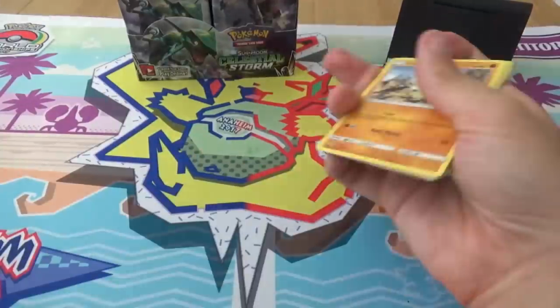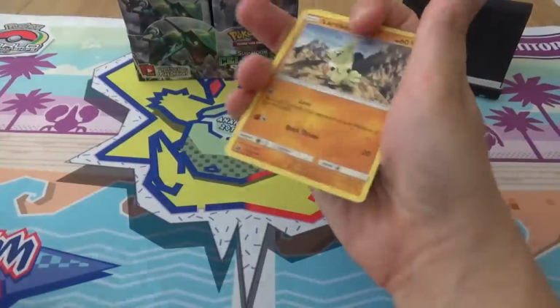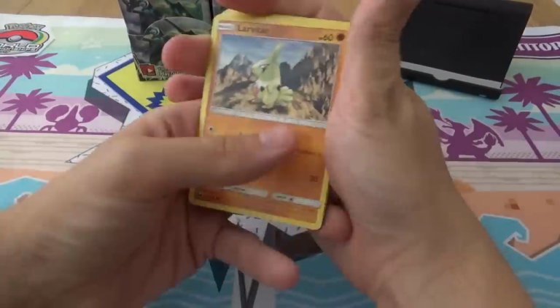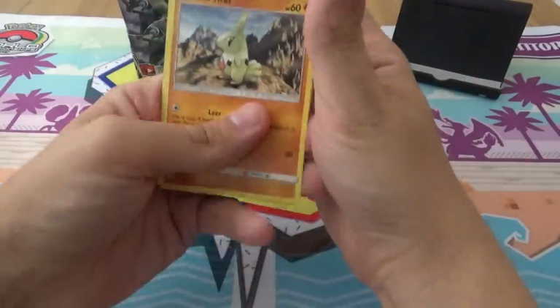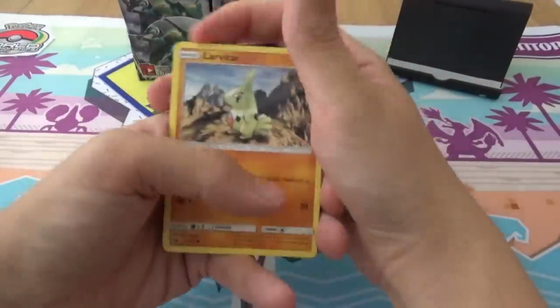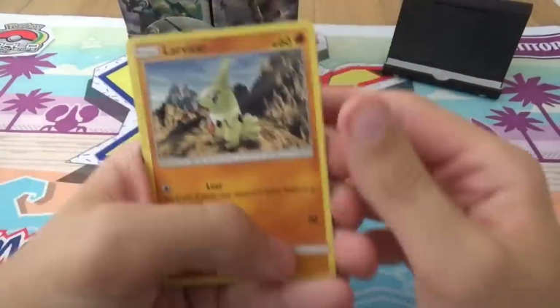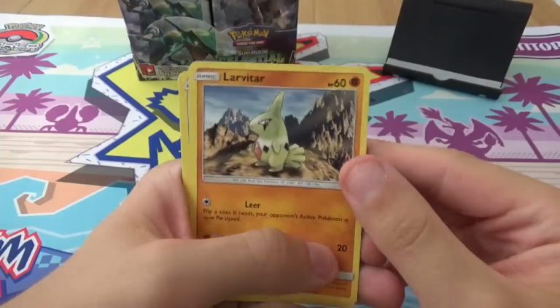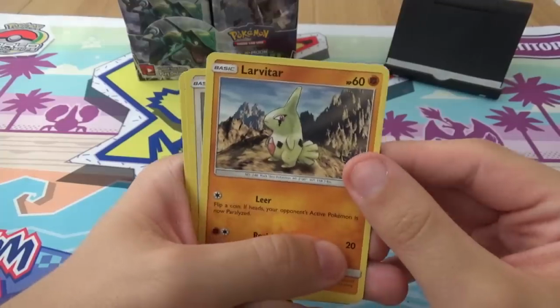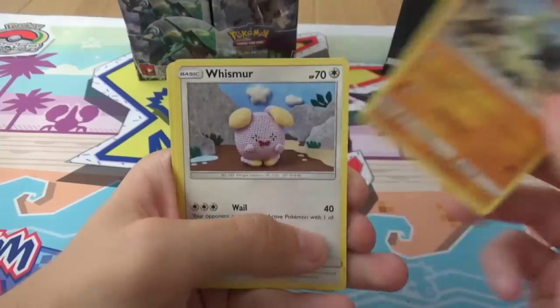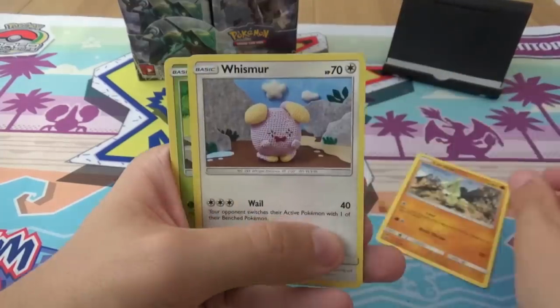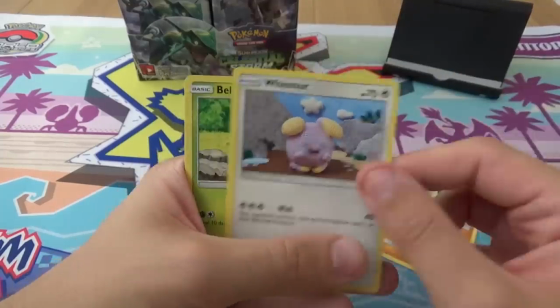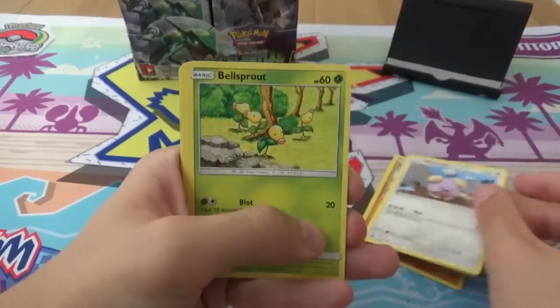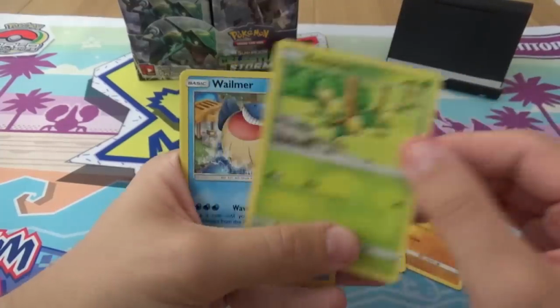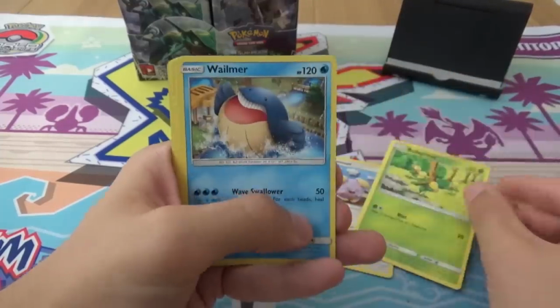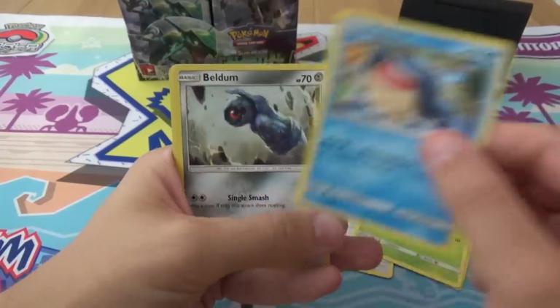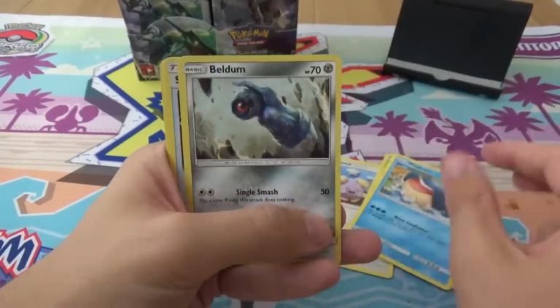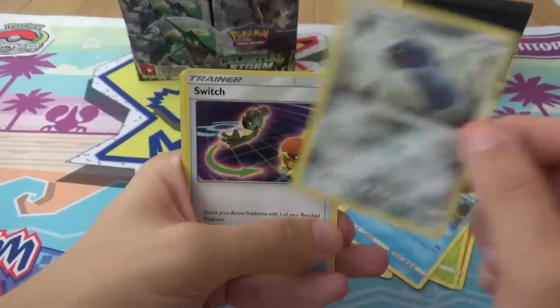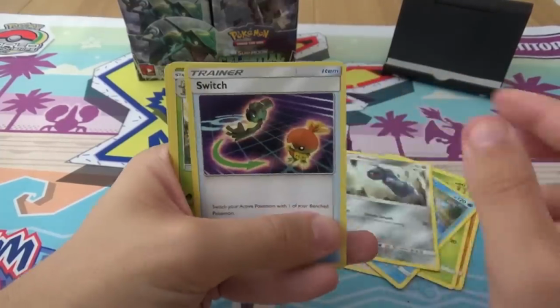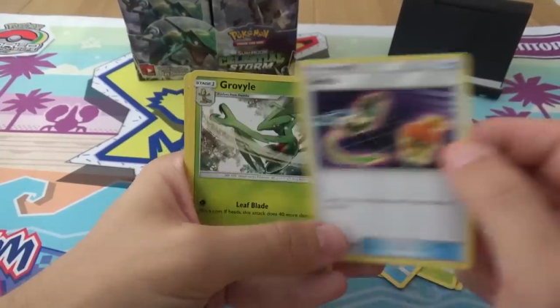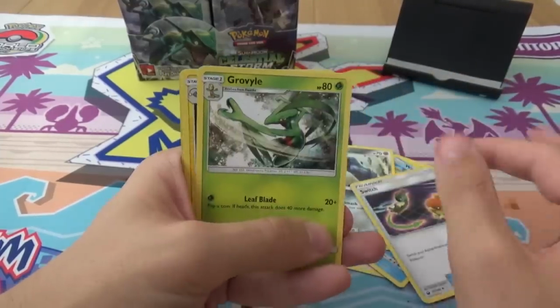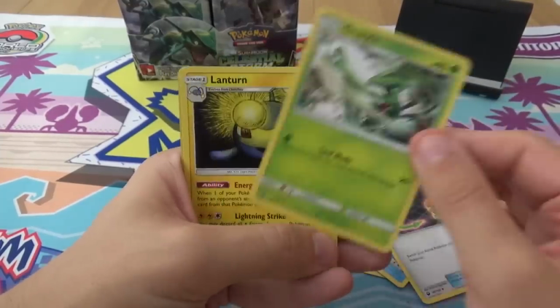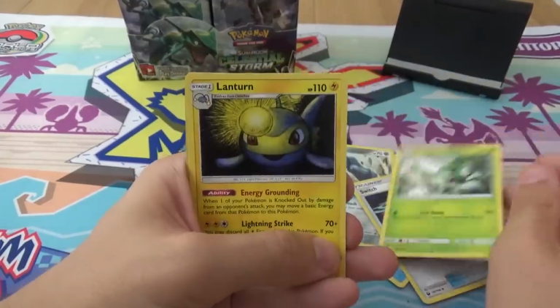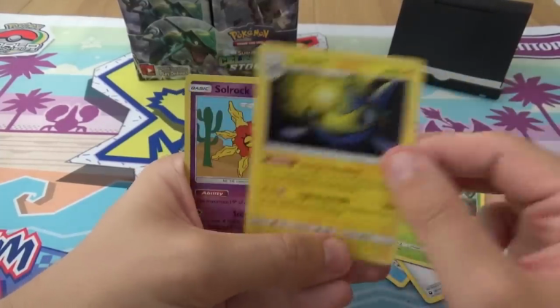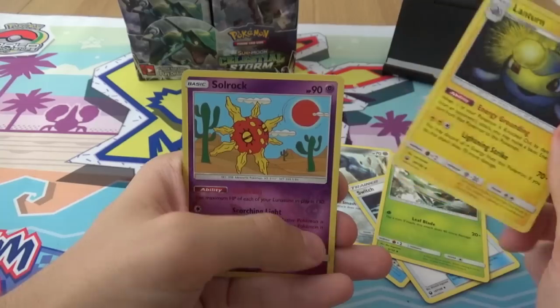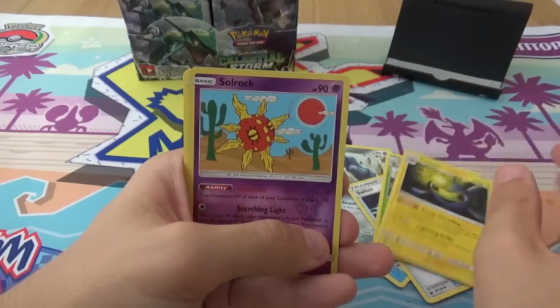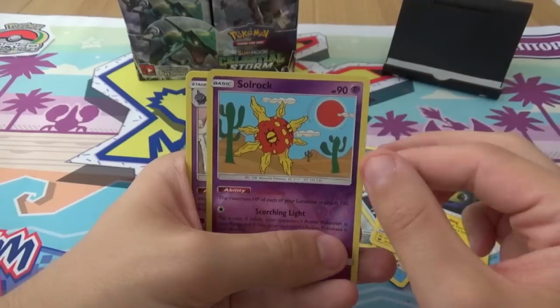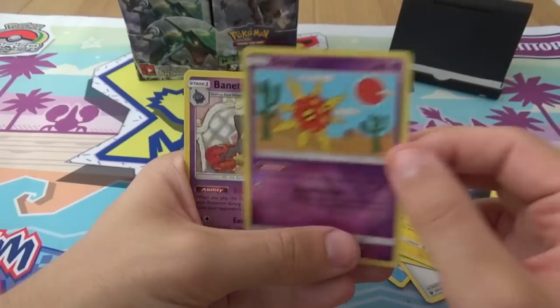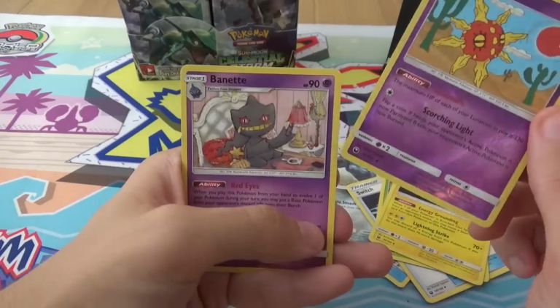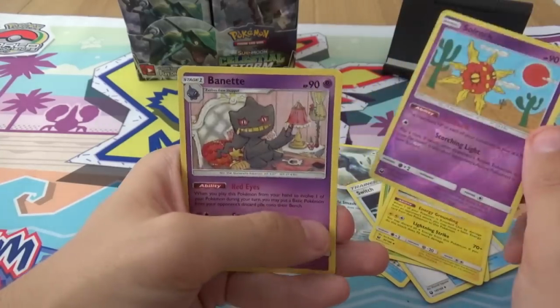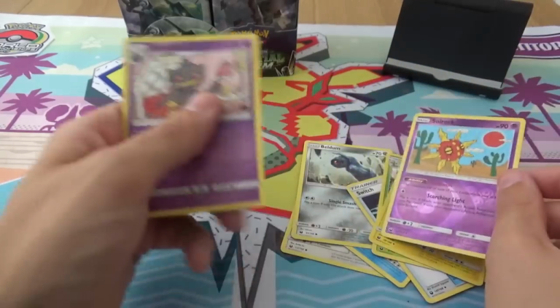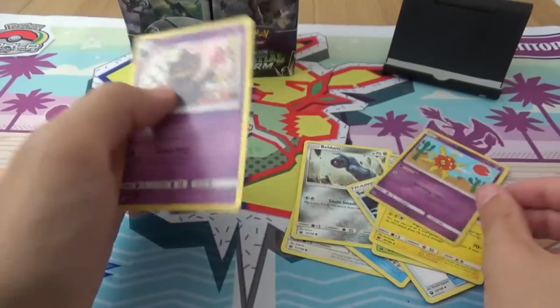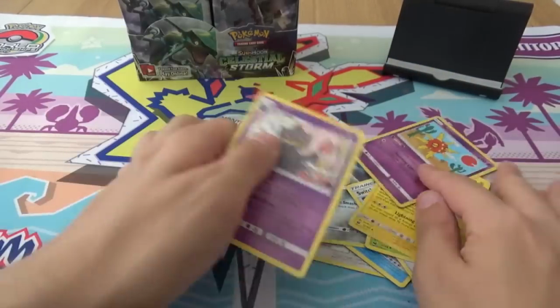Energy cup. Starting off we have Lavatar, Wissmer, Bellsprout, Whalmer, Feldum, Switch, Grovile, Lantern, Irreverse, Solrock, and a Bayonet.